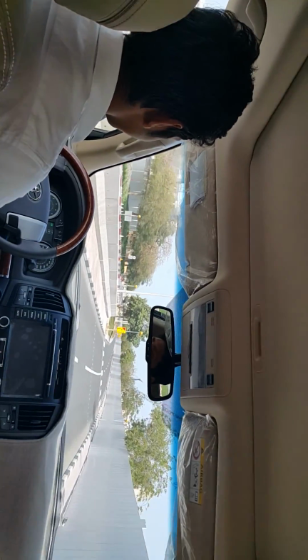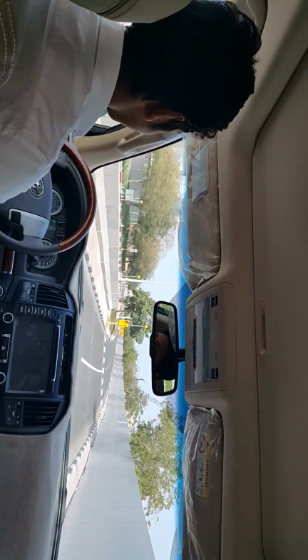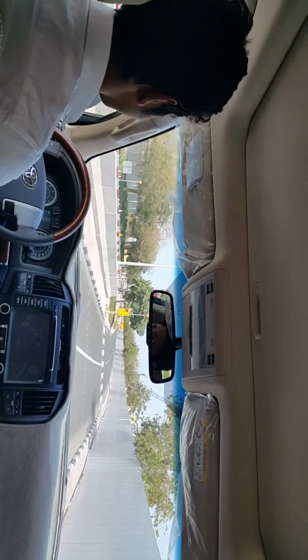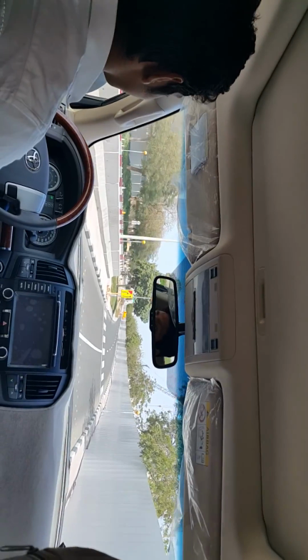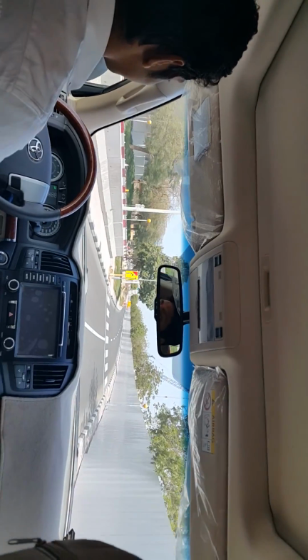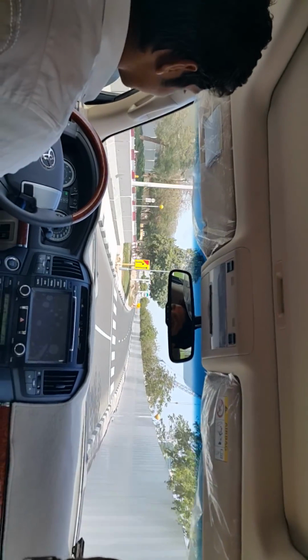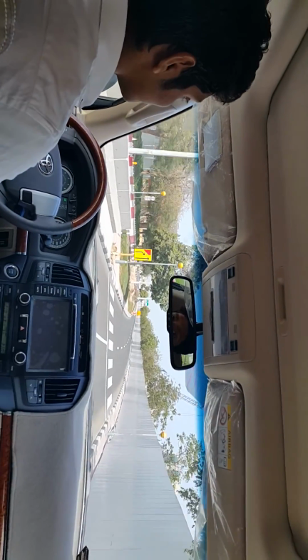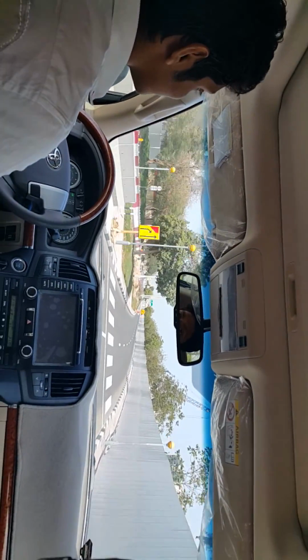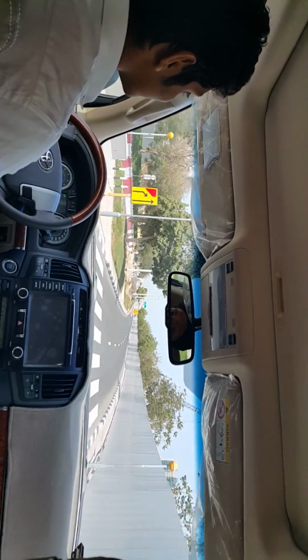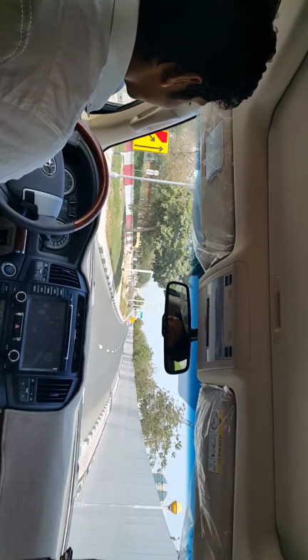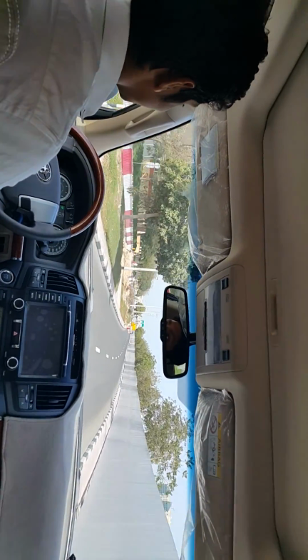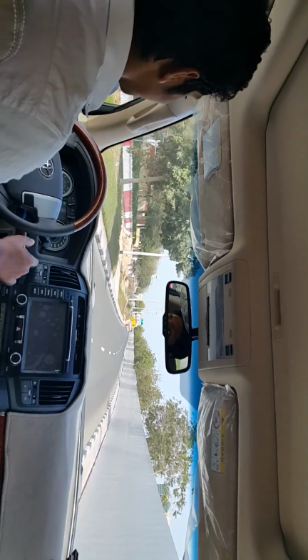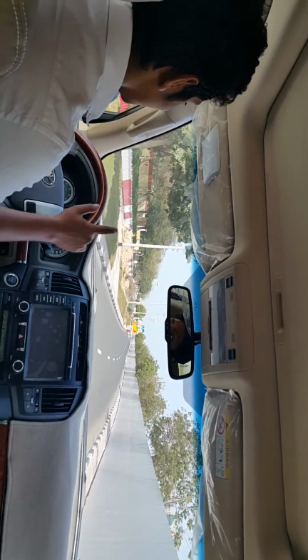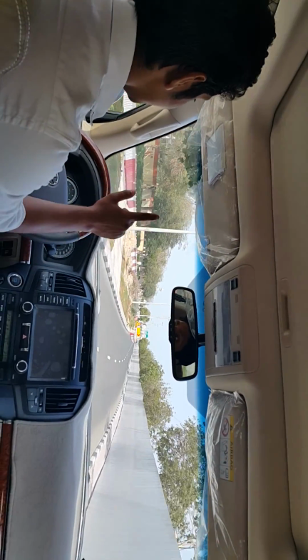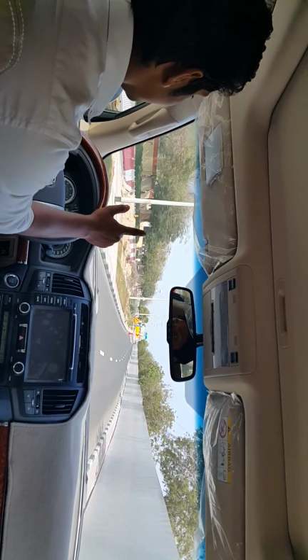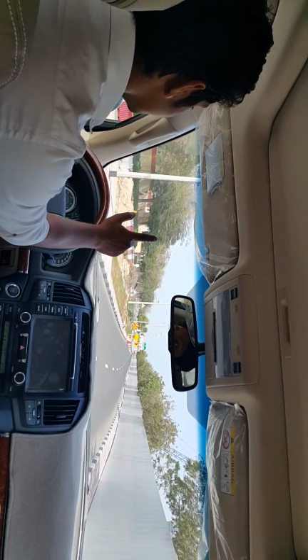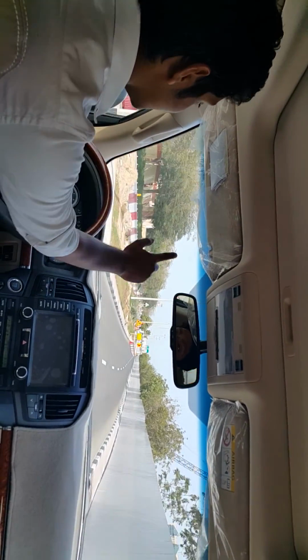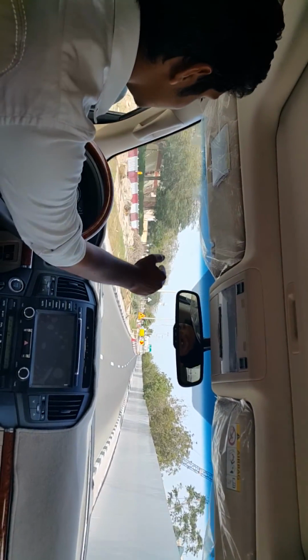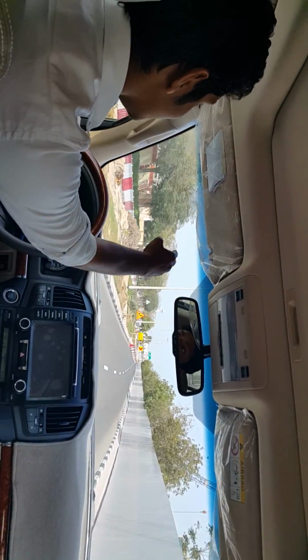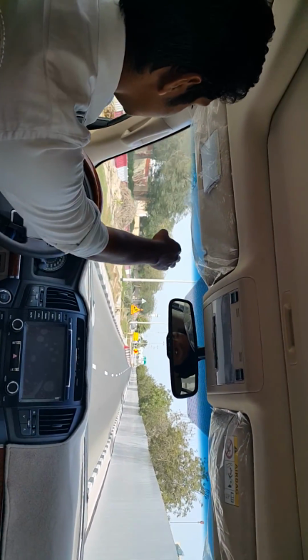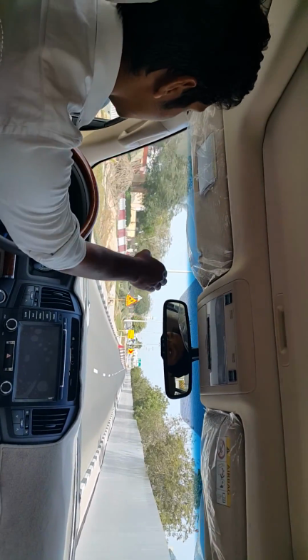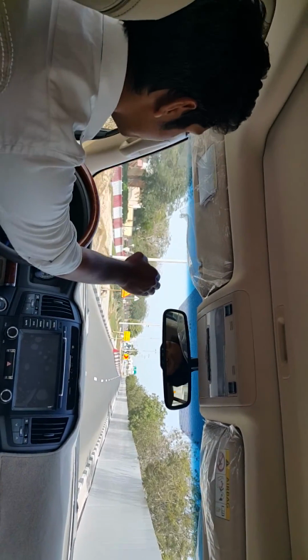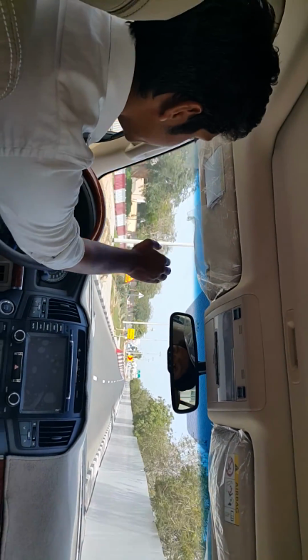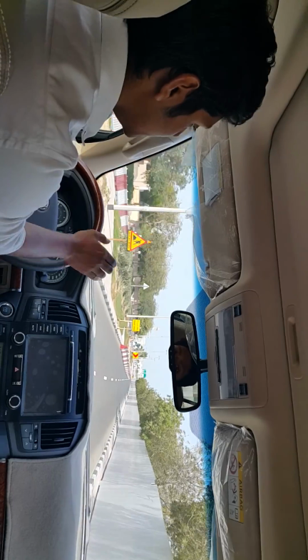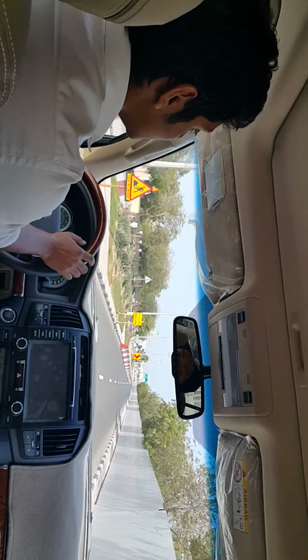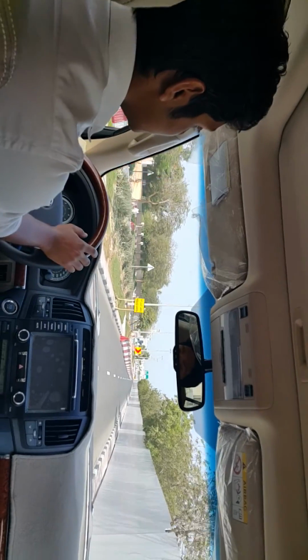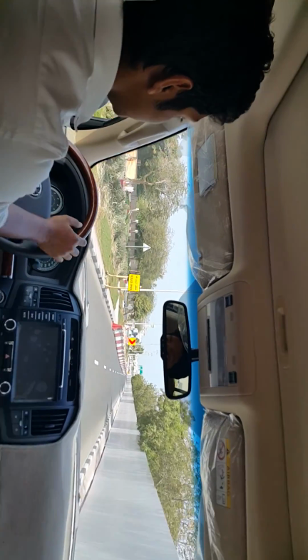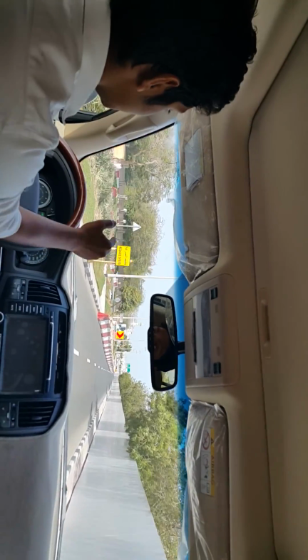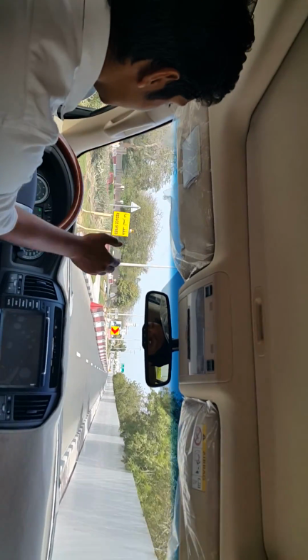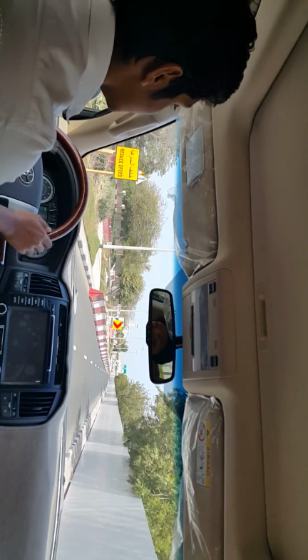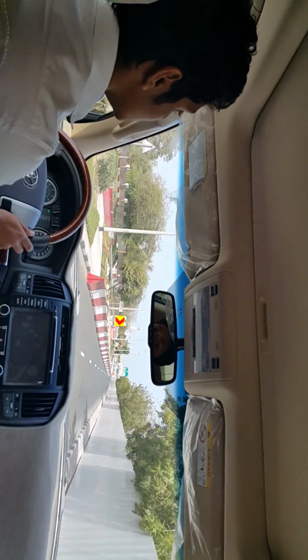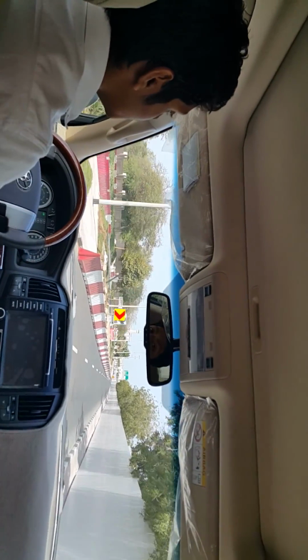So this is the access road — let's see where this road leads to. On the right side it's the Dubai Creek side.